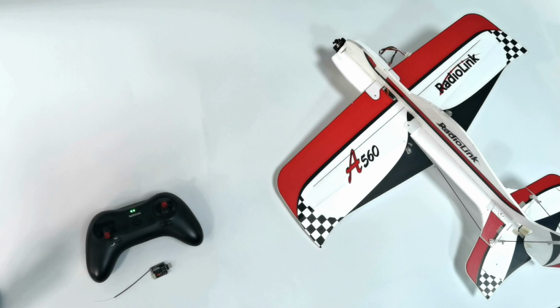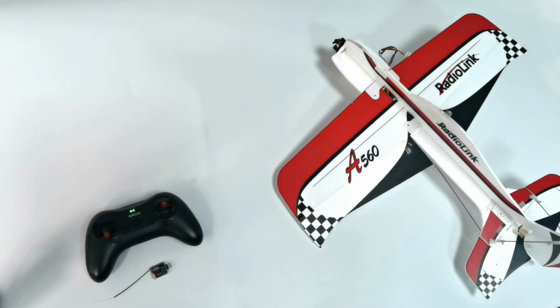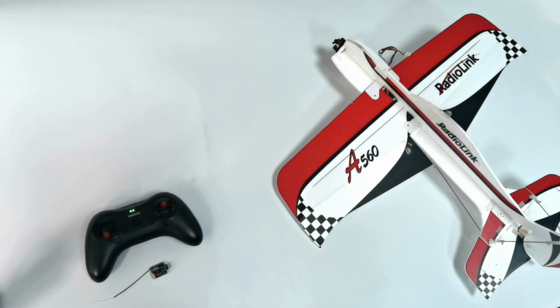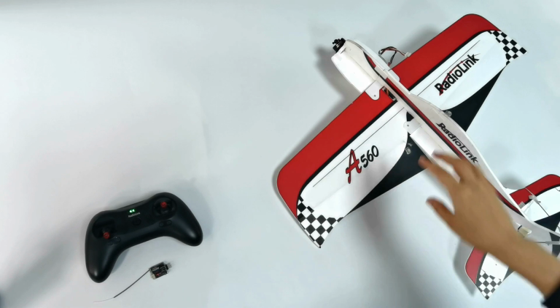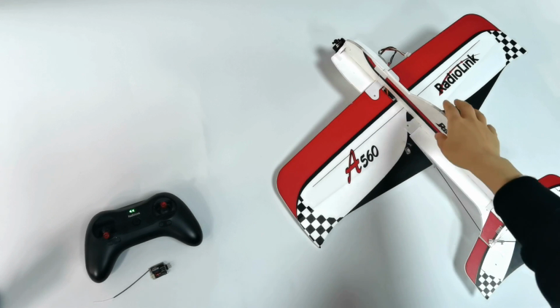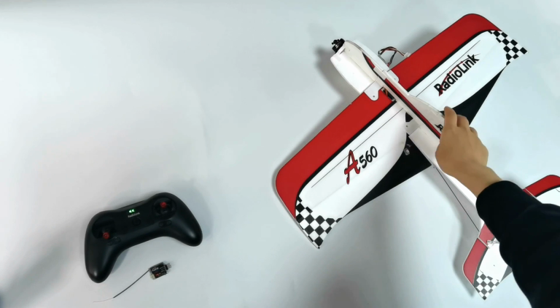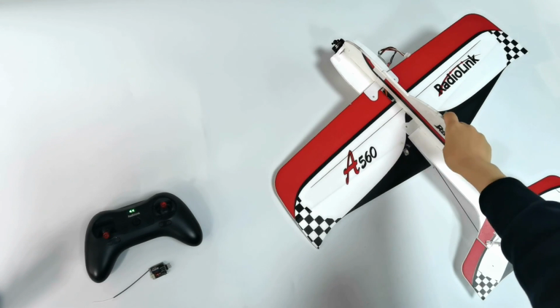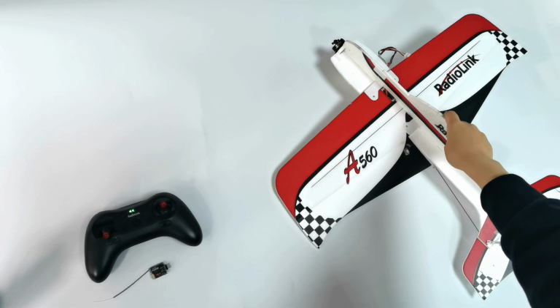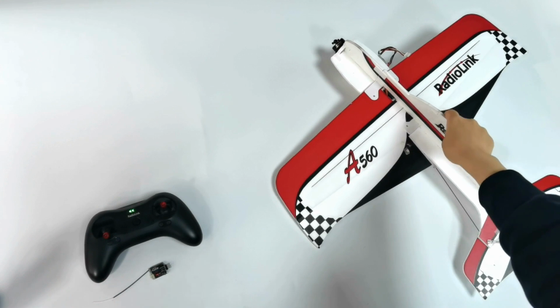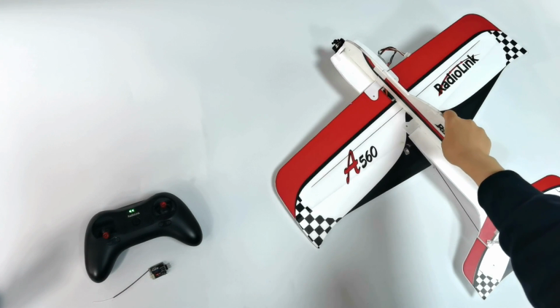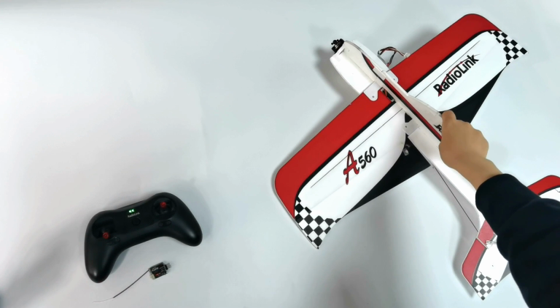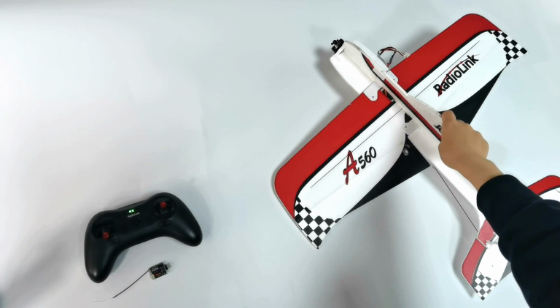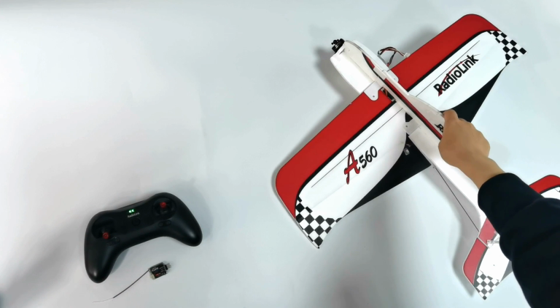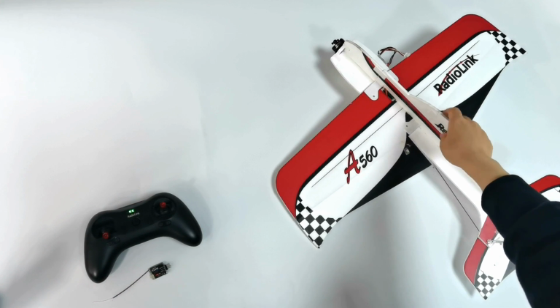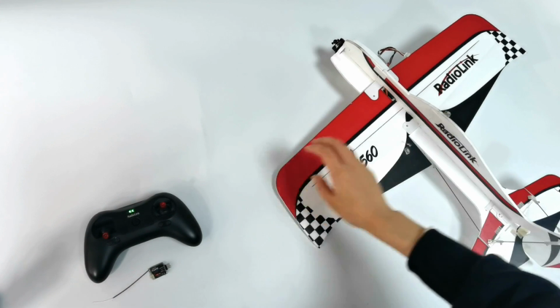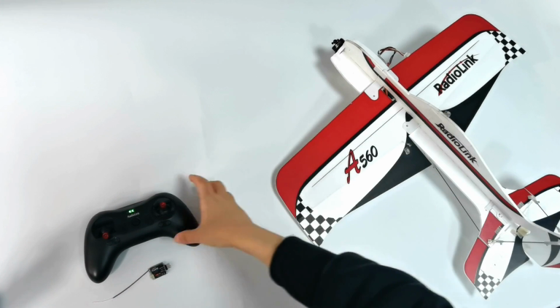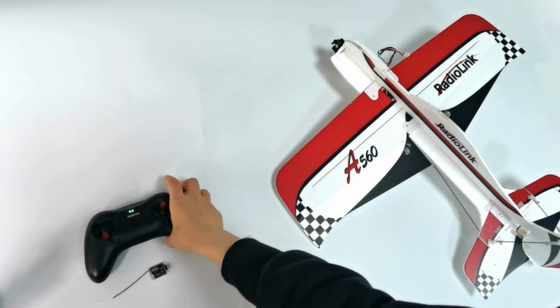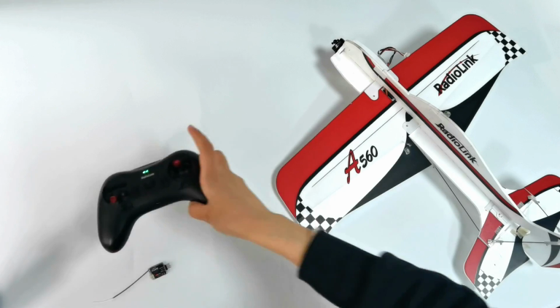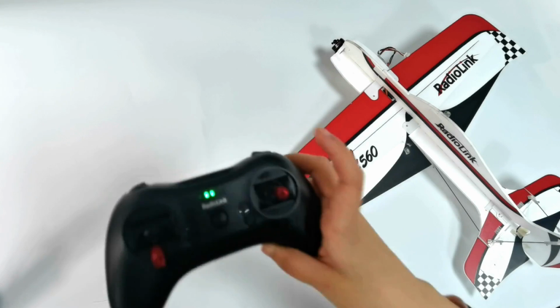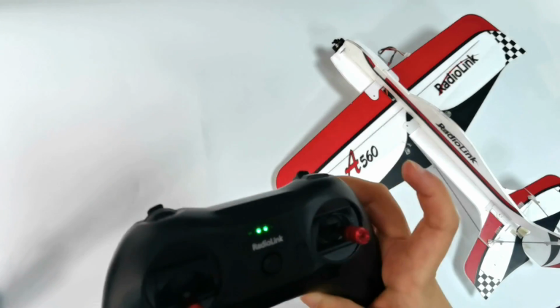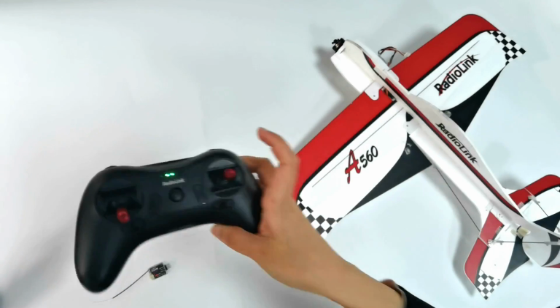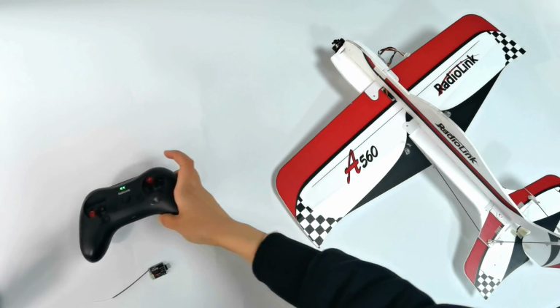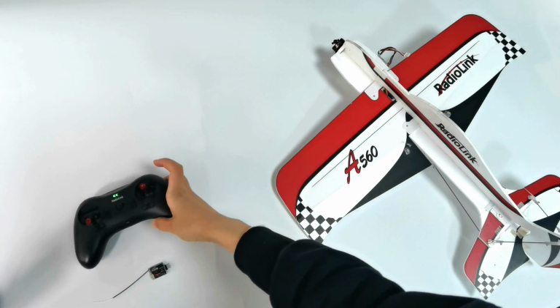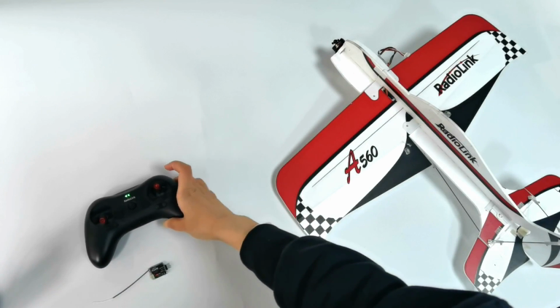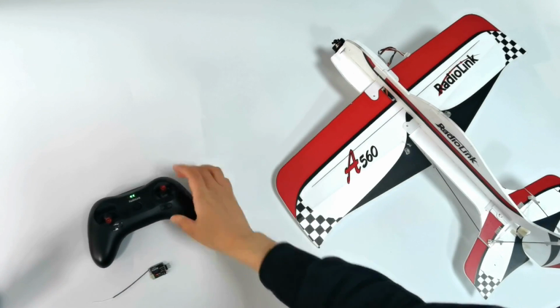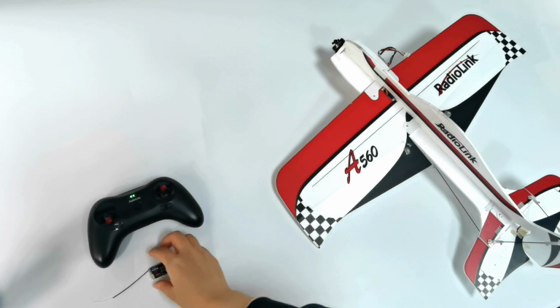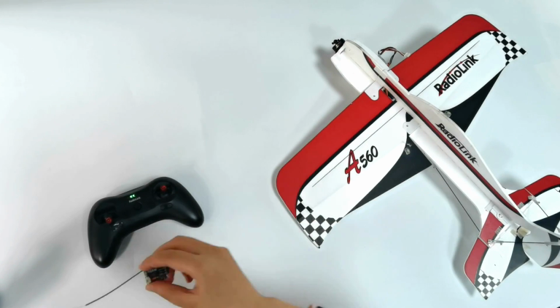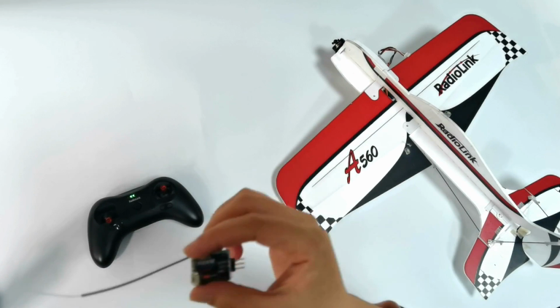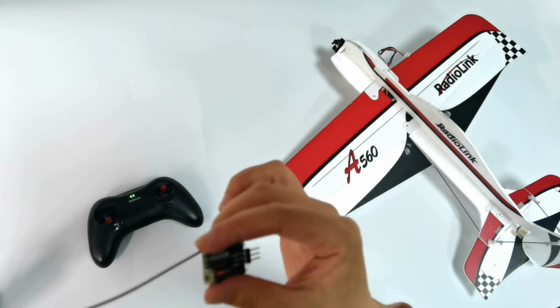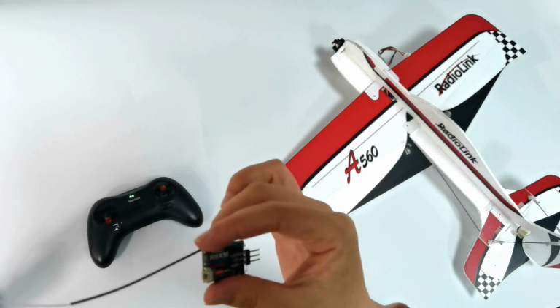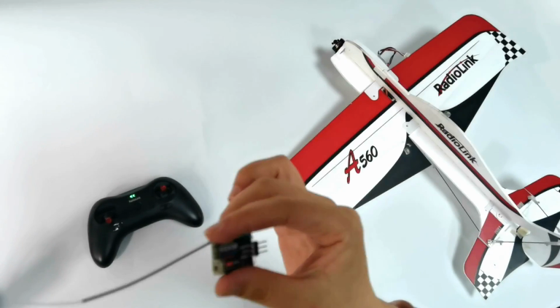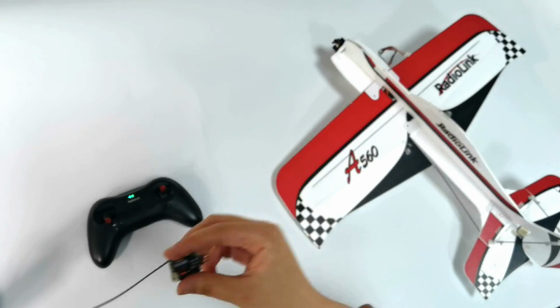This is the Redulink A560 fixed-wing RTF version, which comes with the Redulink TAS transmitter and R8XM mini receiver.